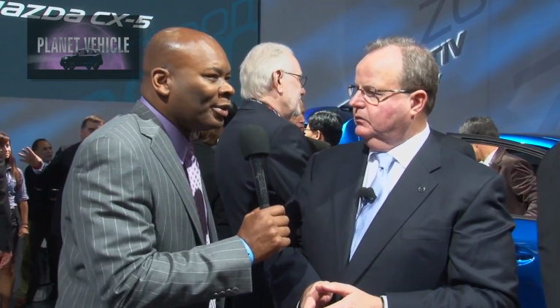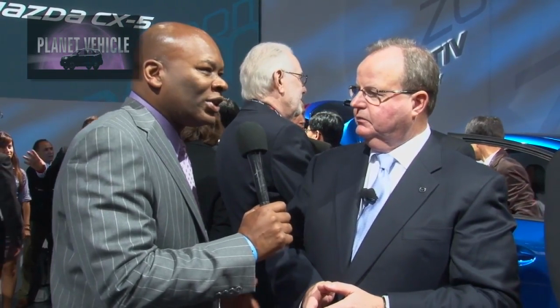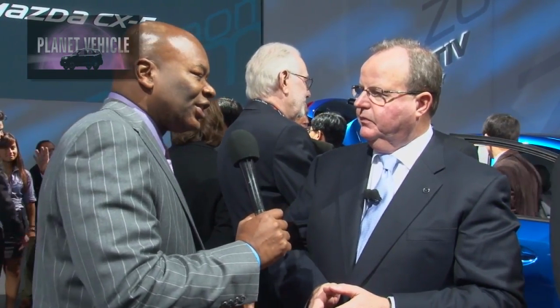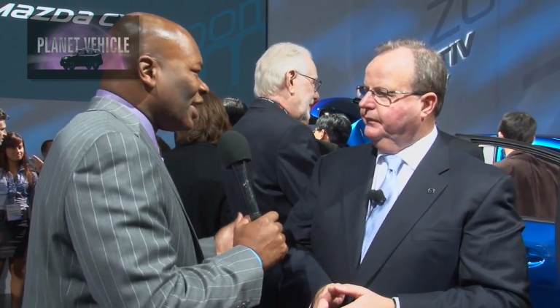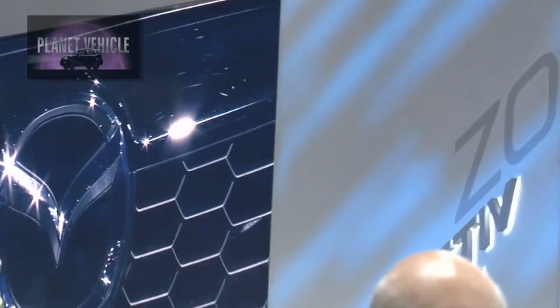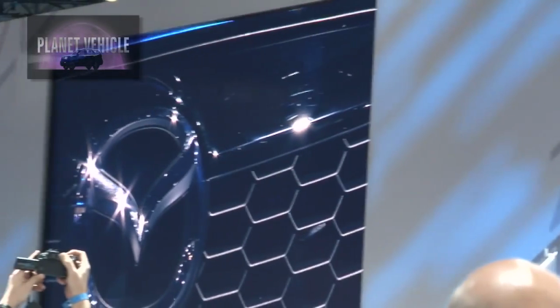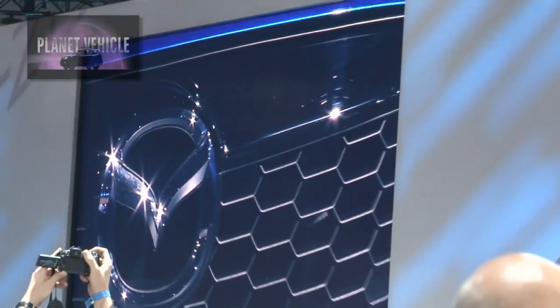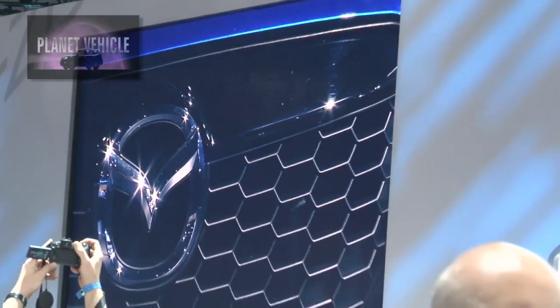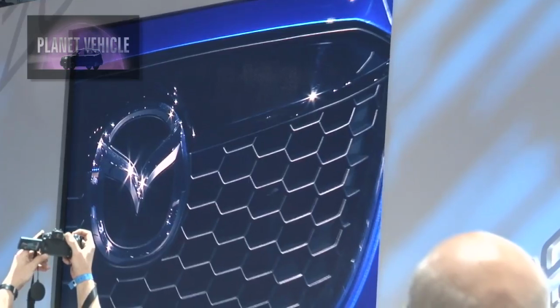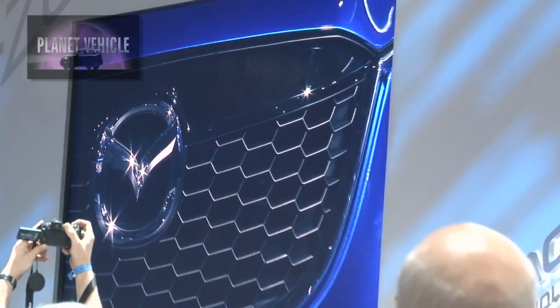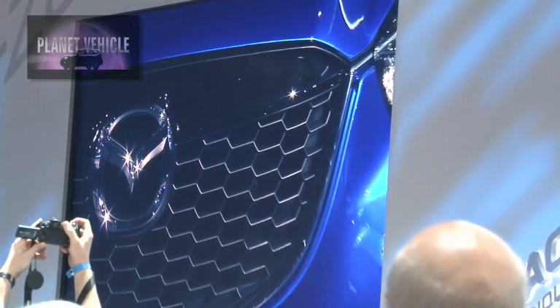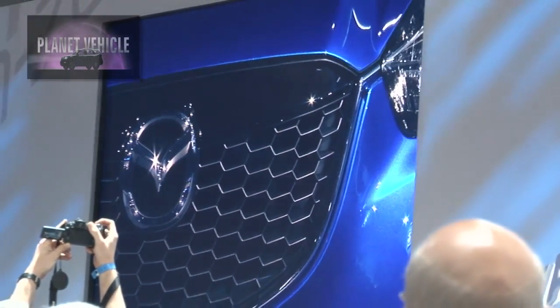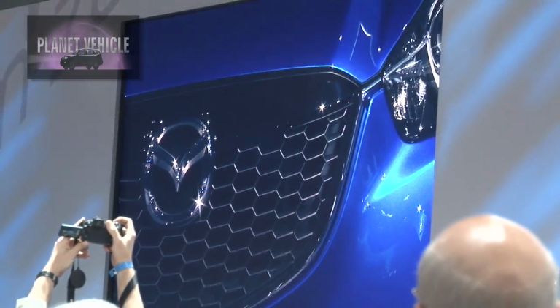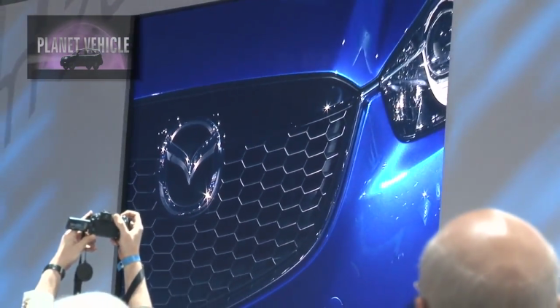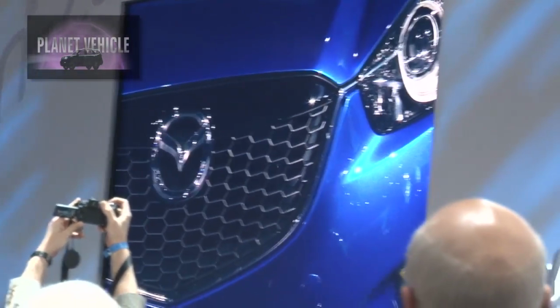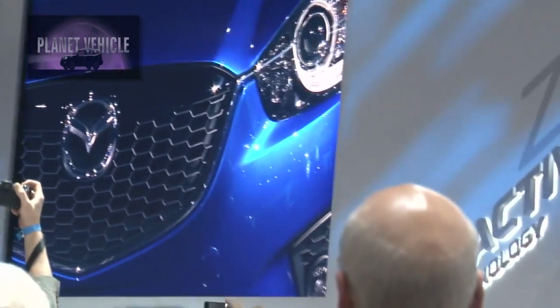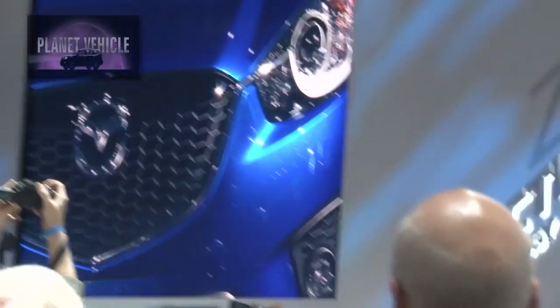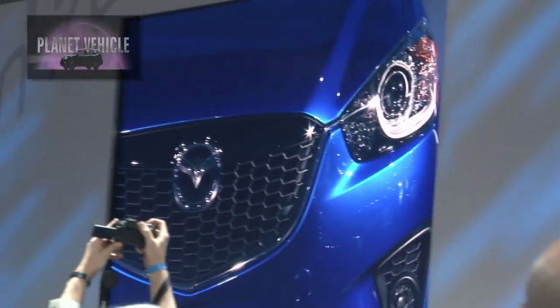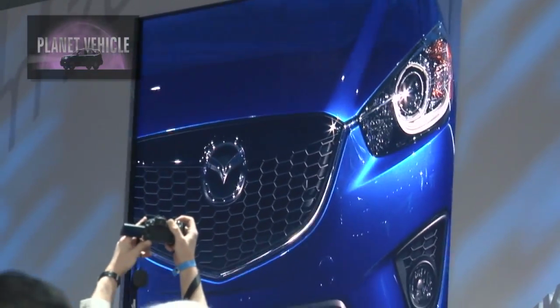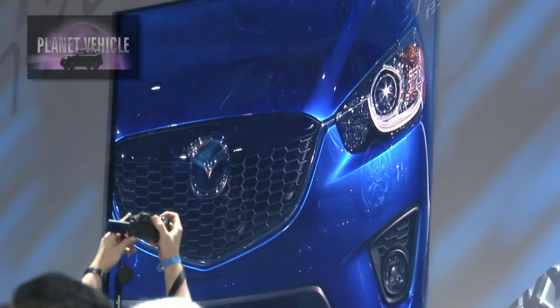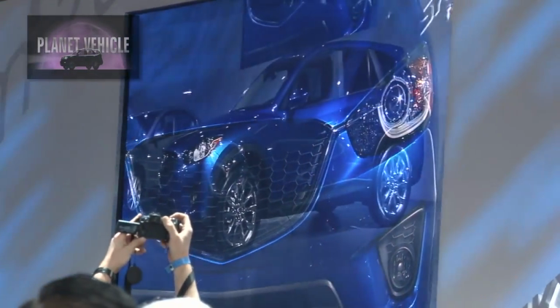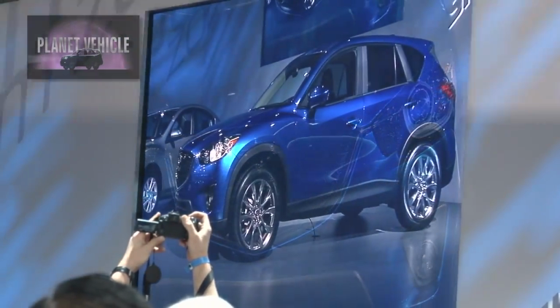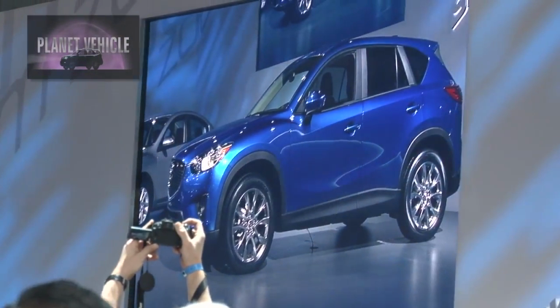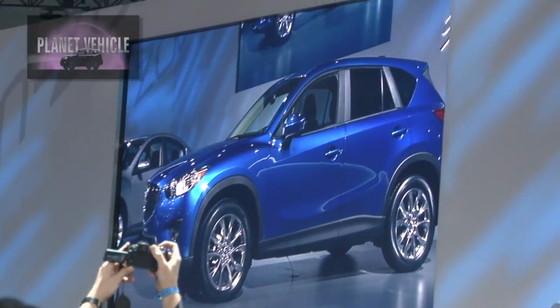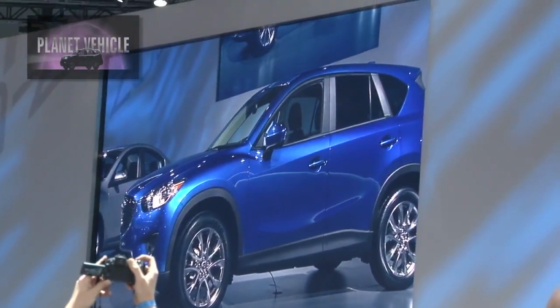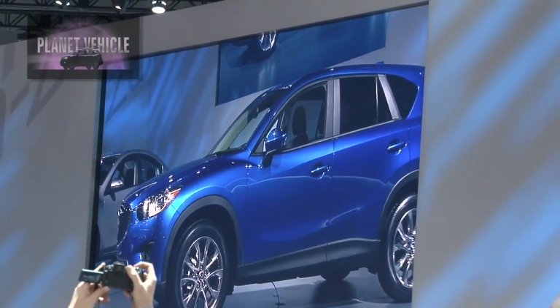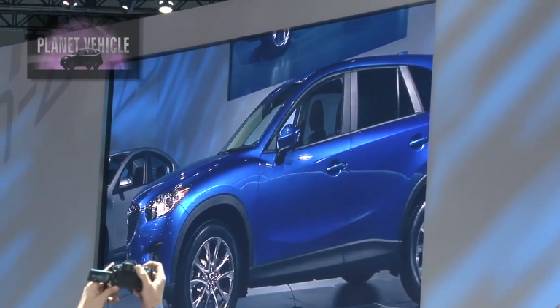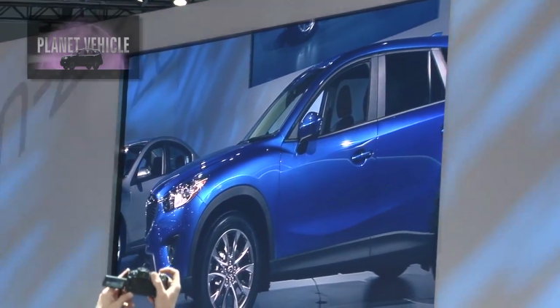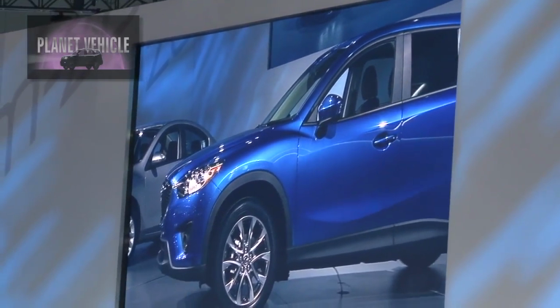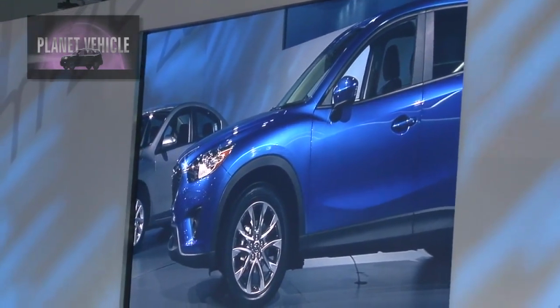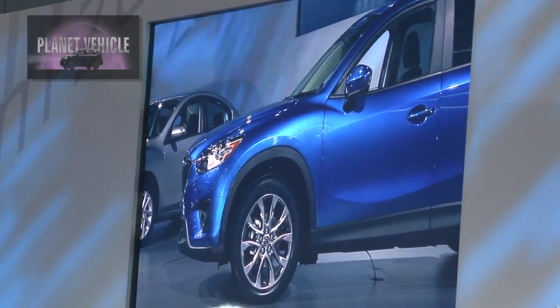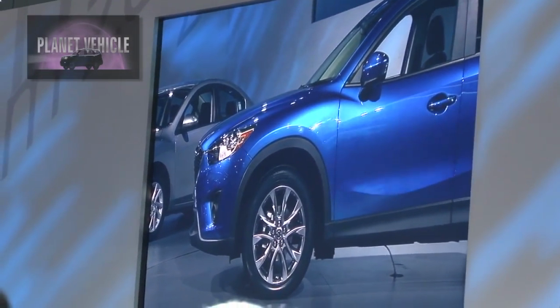I remember when the CX-7 came out and the CX-9, and I was like, why wasn't there a 5? And now I know — now you've got one, which will perfectly fit. You've got to get me into one.